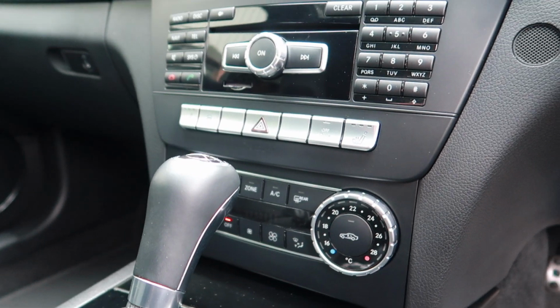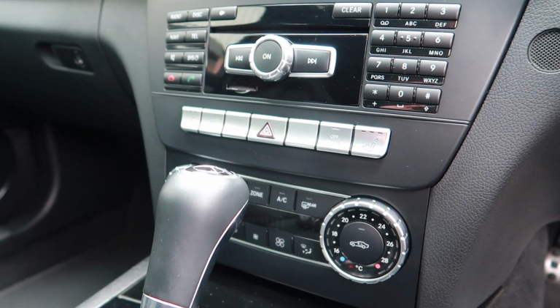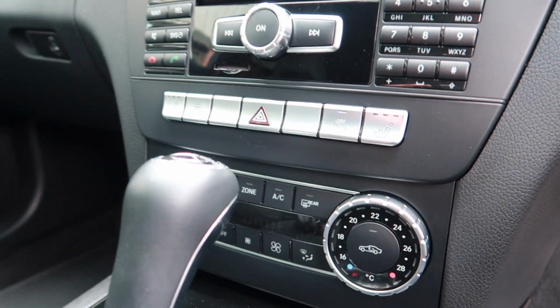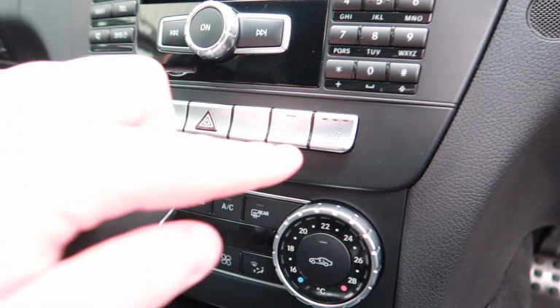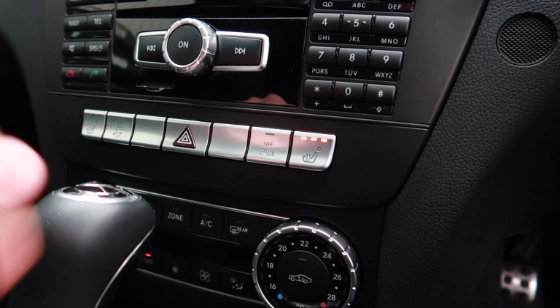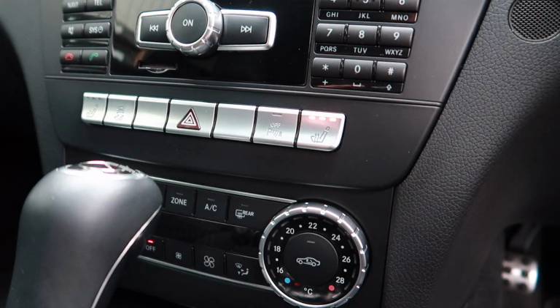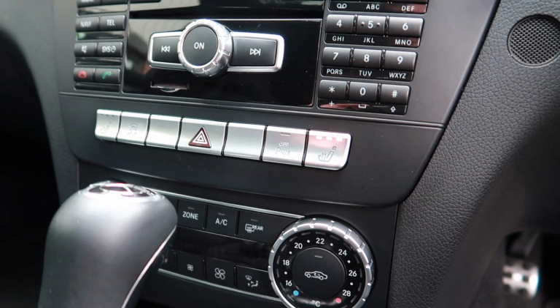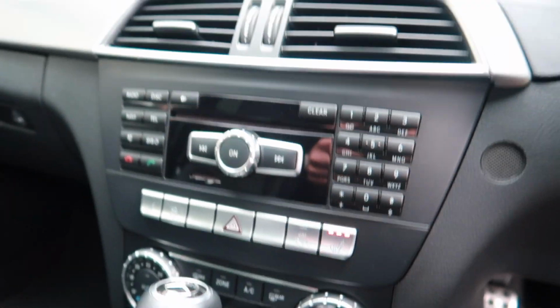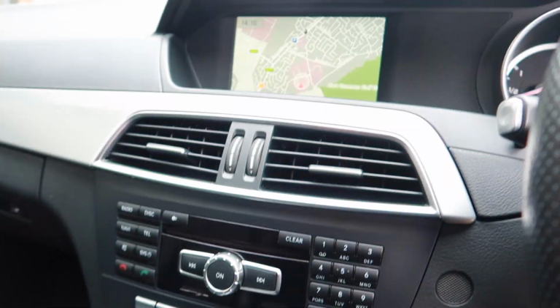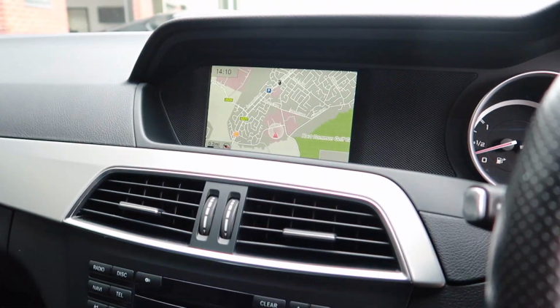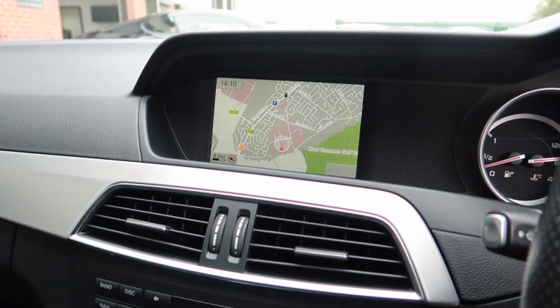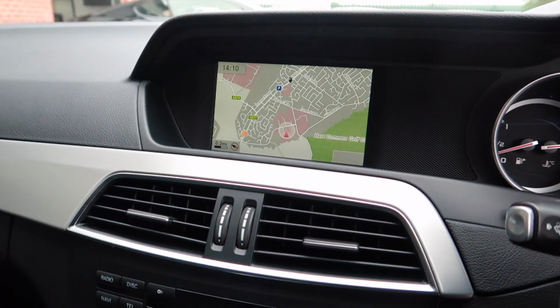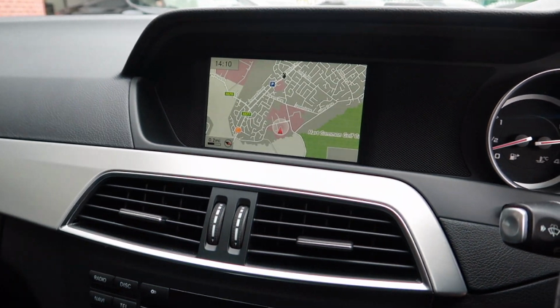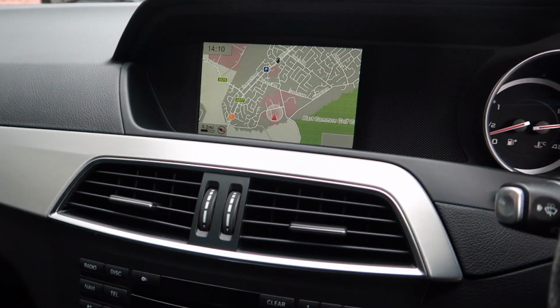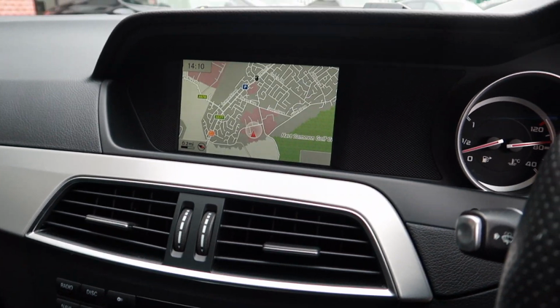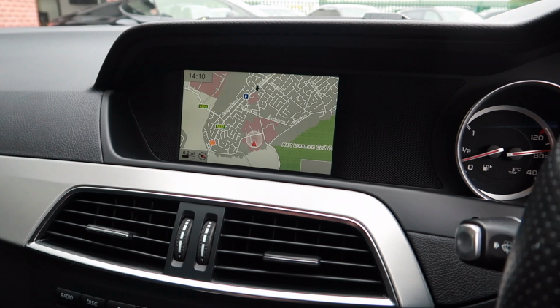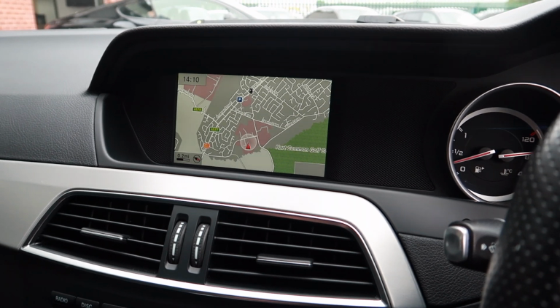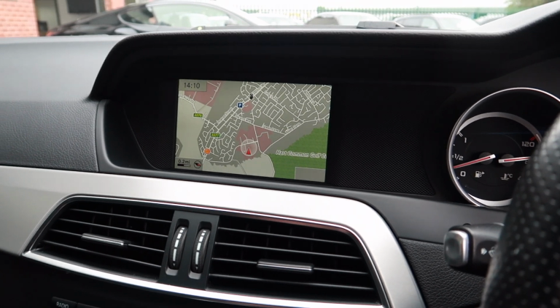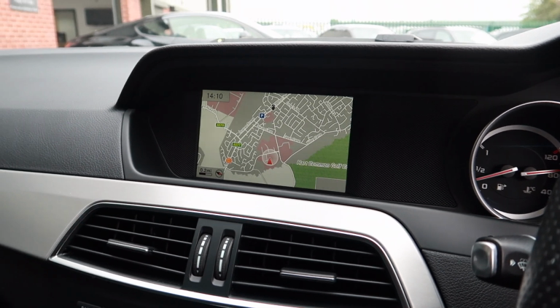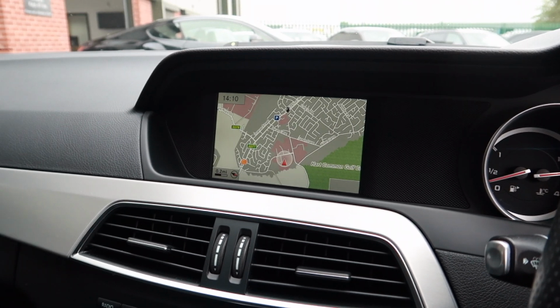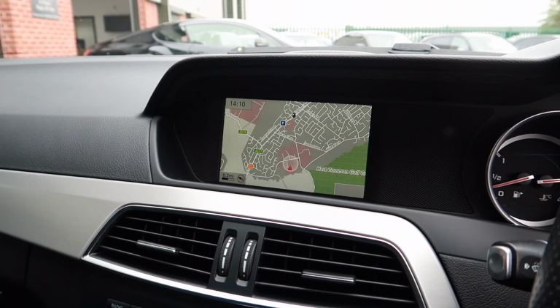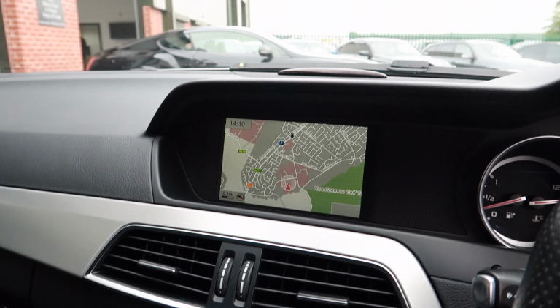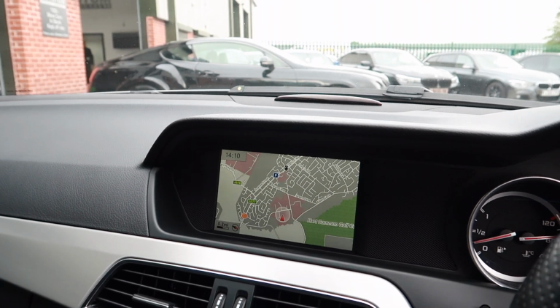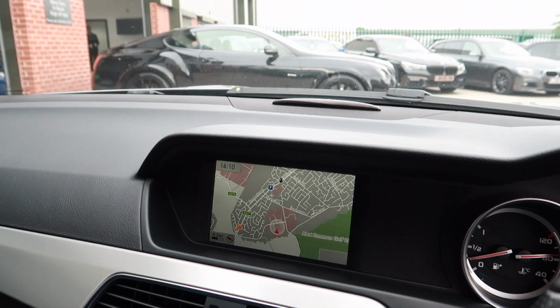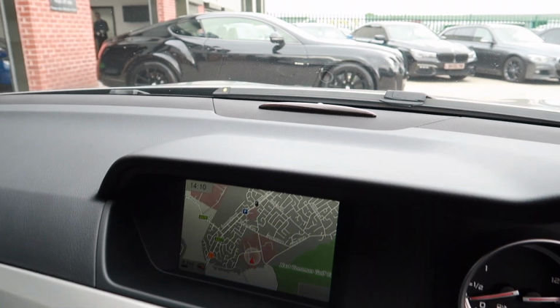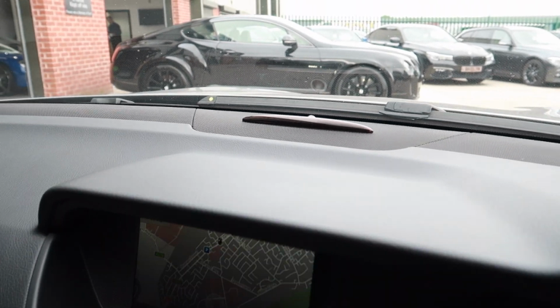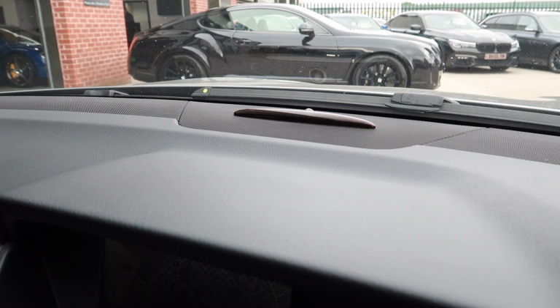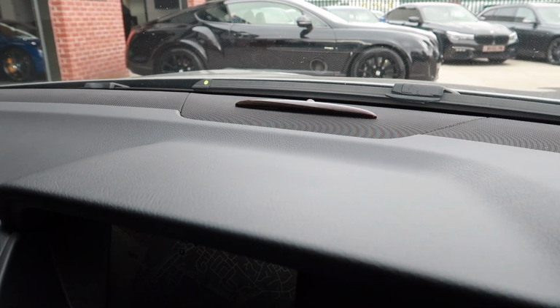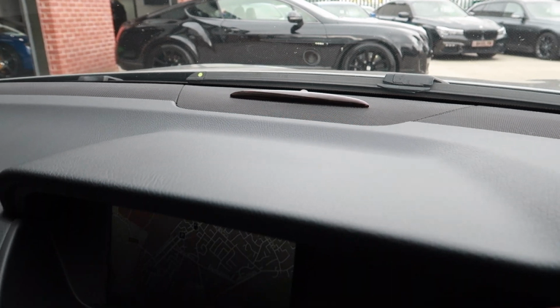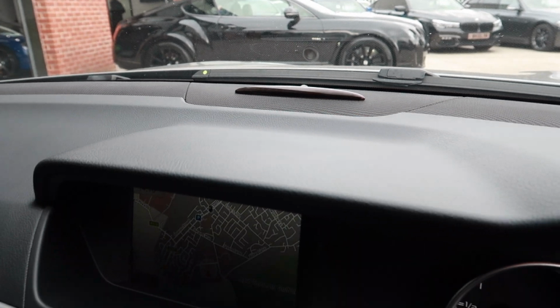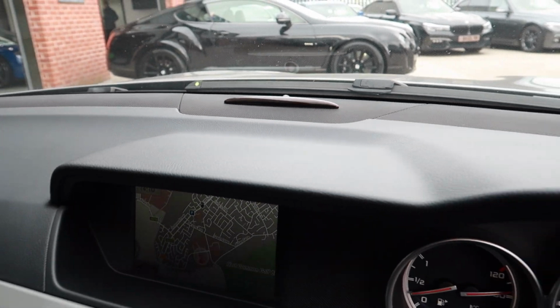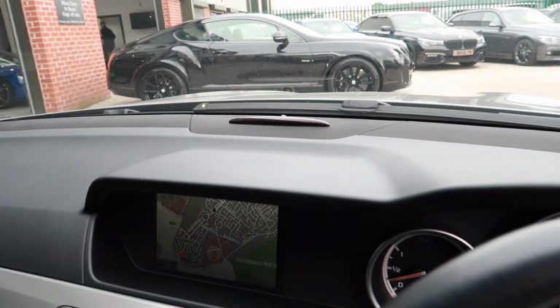Three-stage heated seats. Above that you've got your sat nav and entertainment system — everything's really easy to use on there. And just above that, if you can see that black strip, front and rear parking sensors.